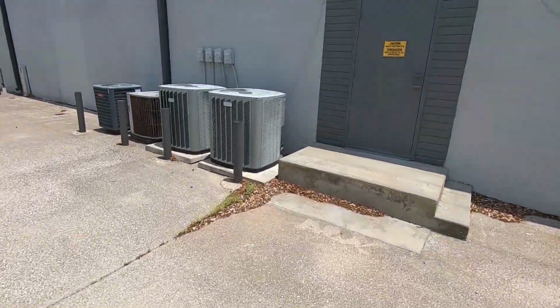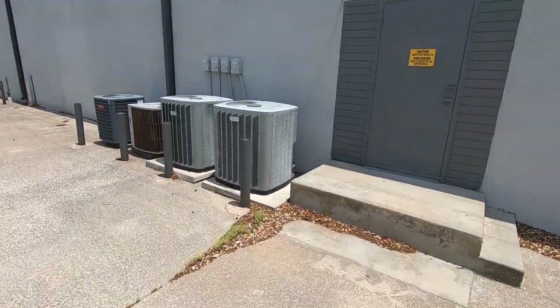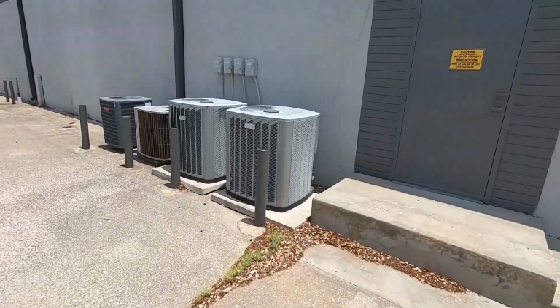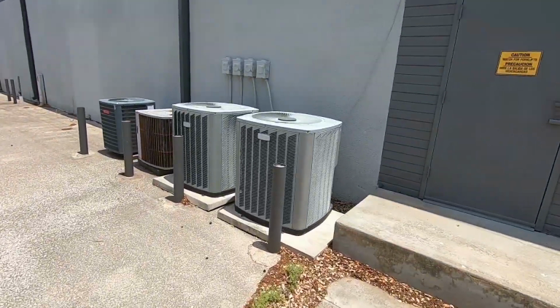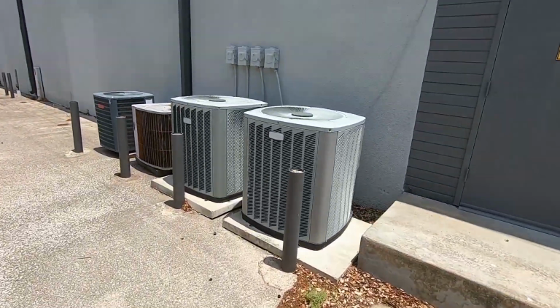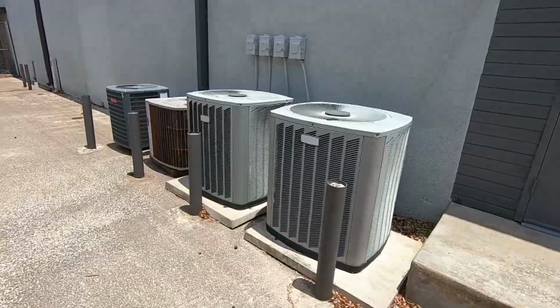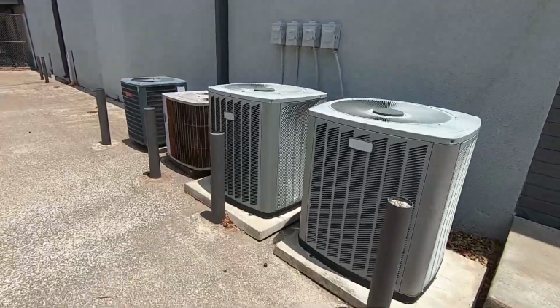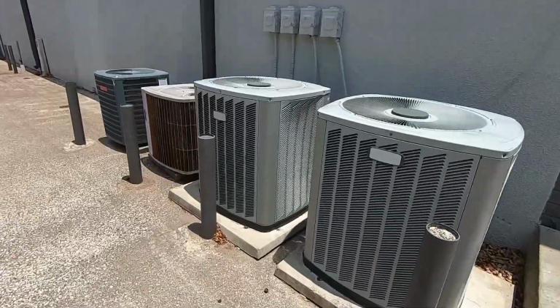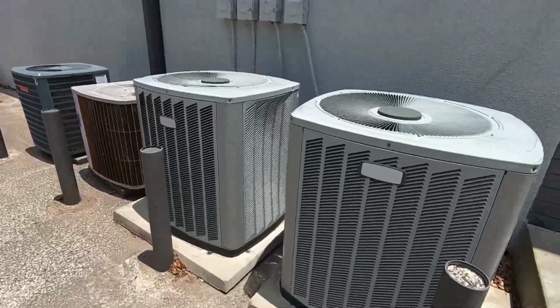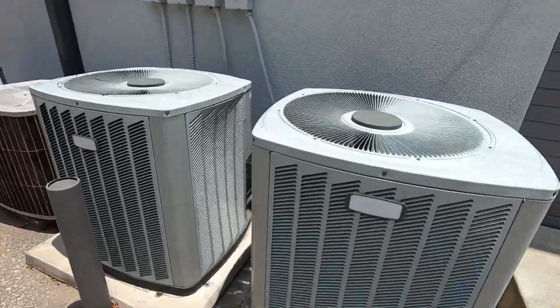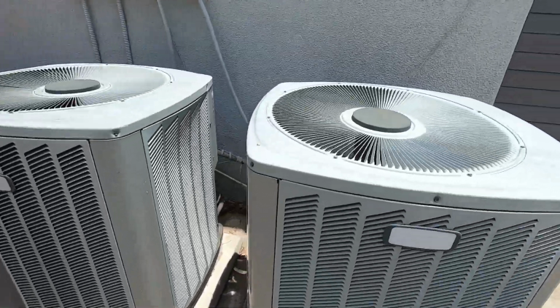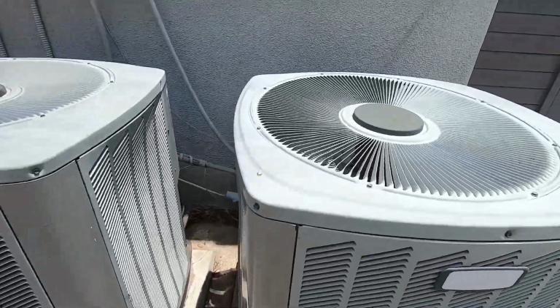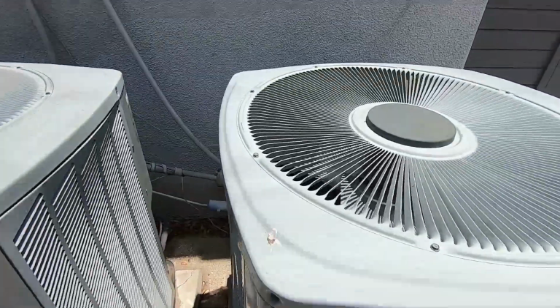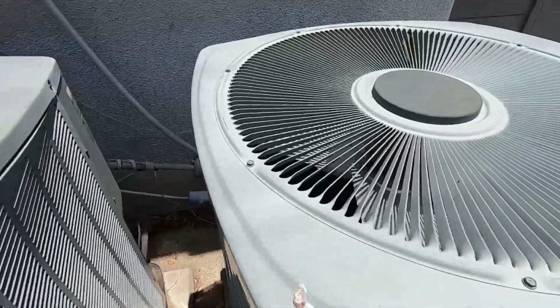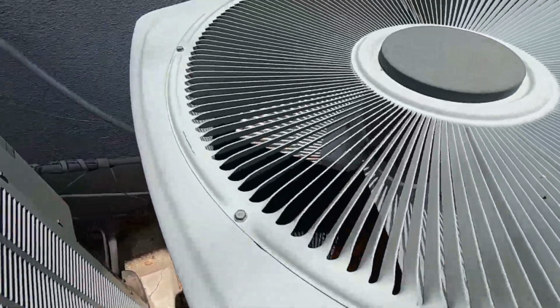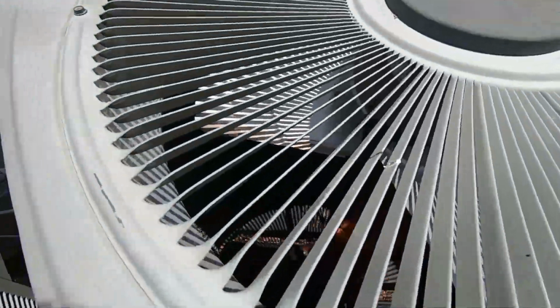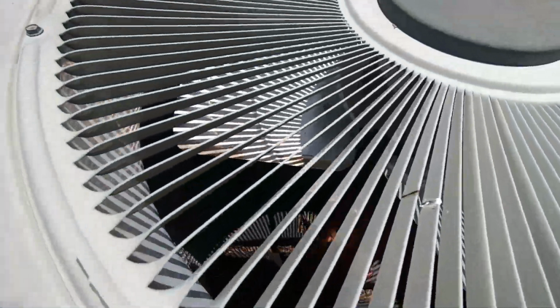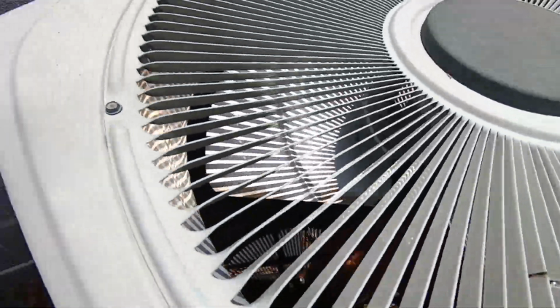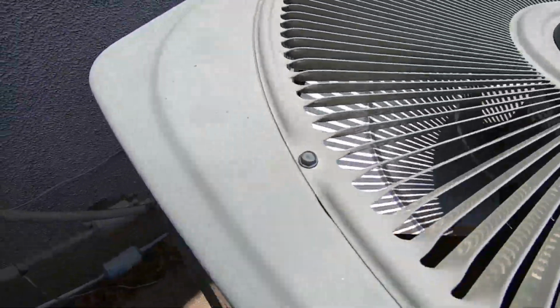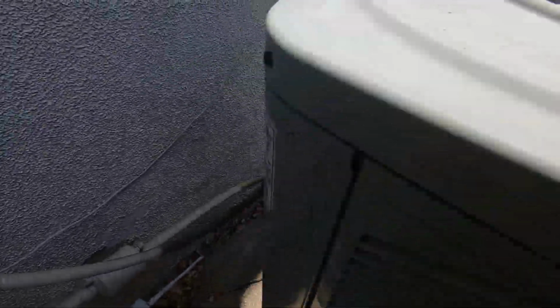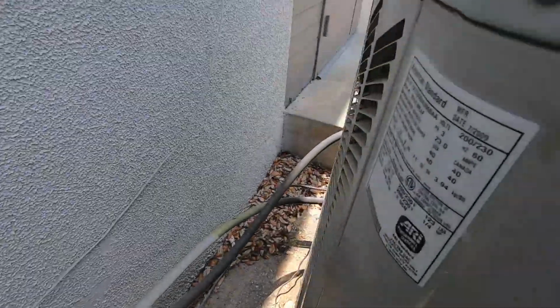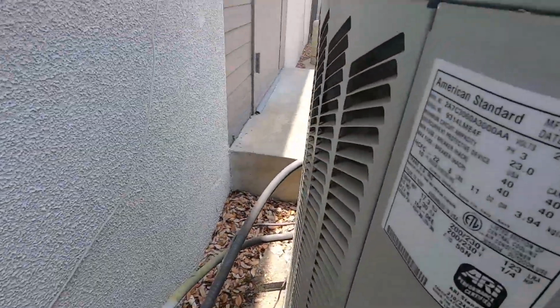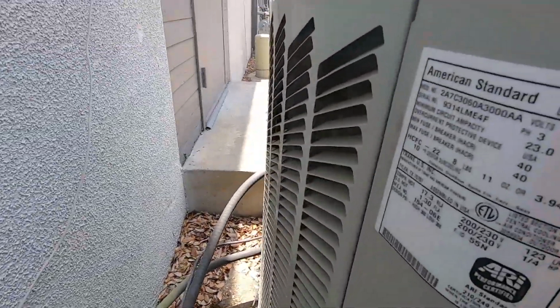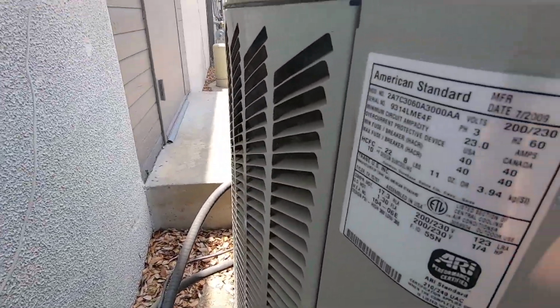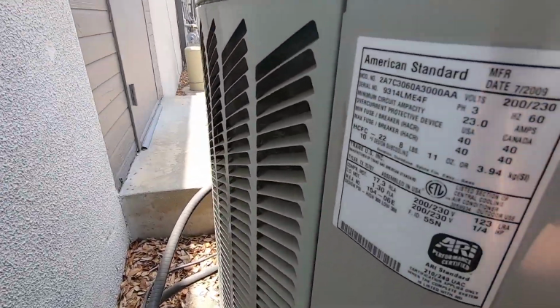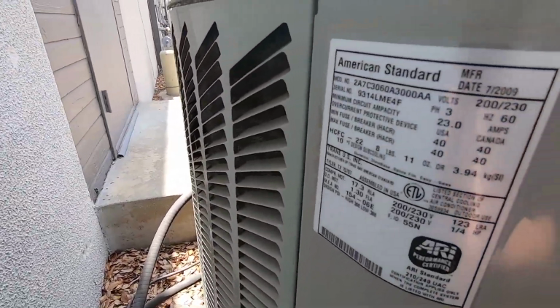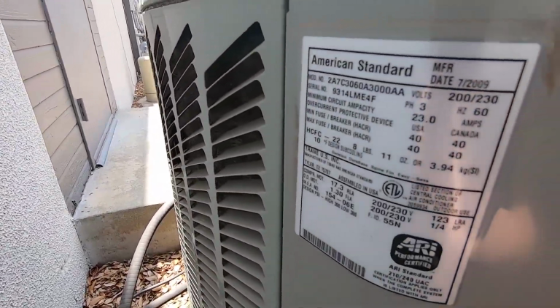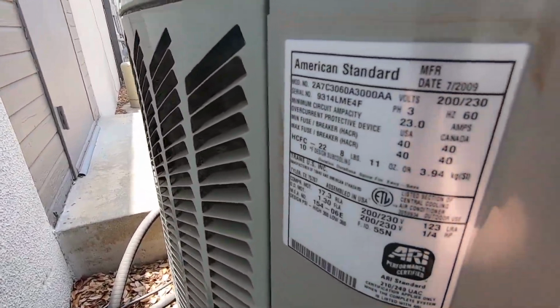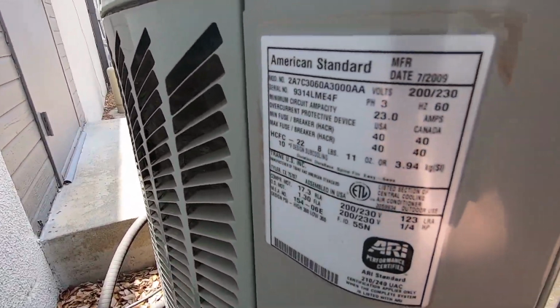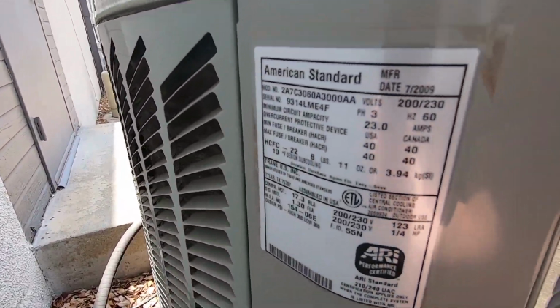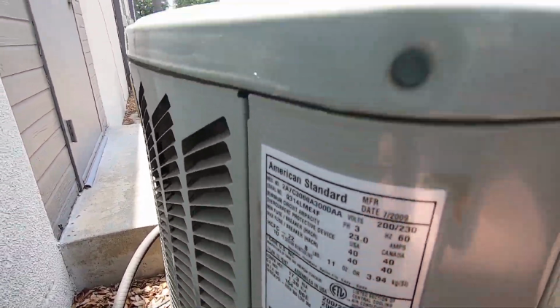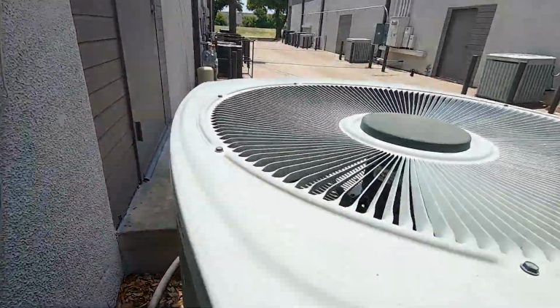Got two American Standards with Alliance Scrolls. Straight cools — 2009, 5 ton.